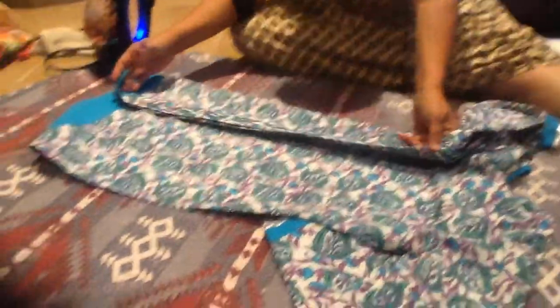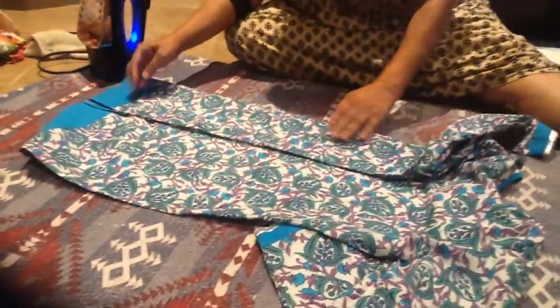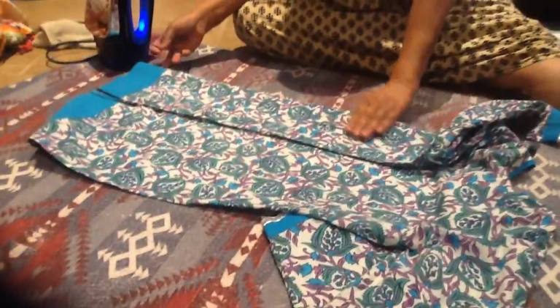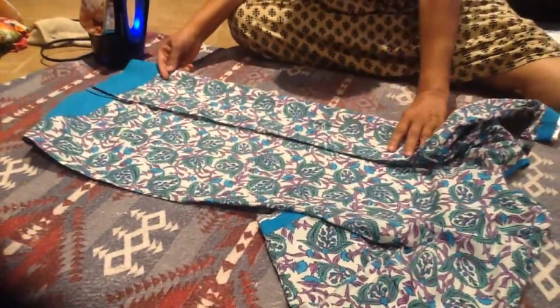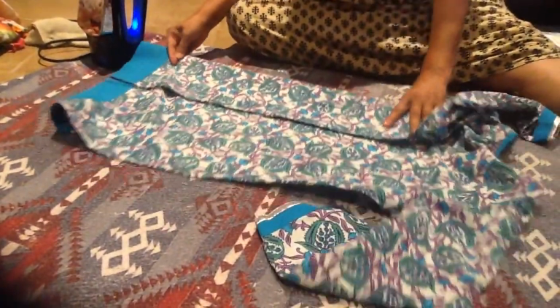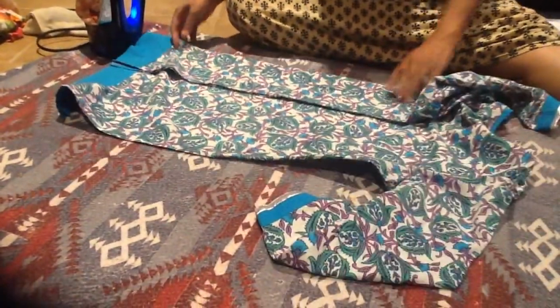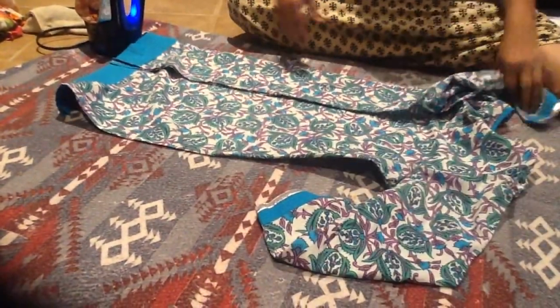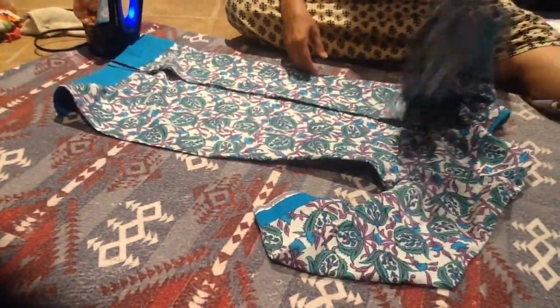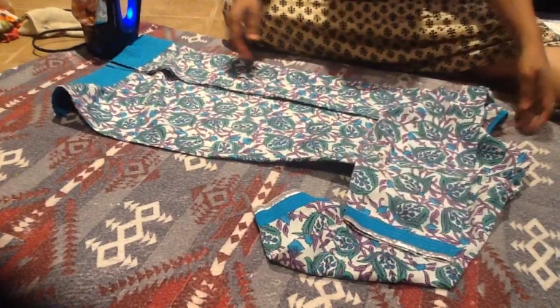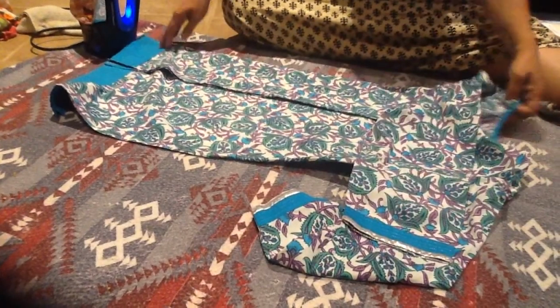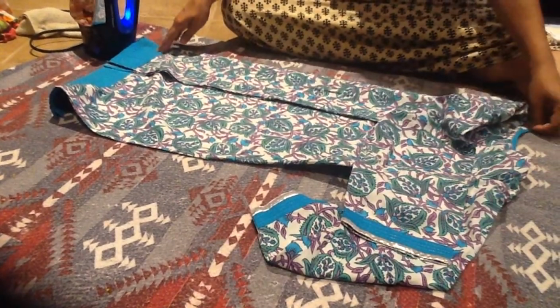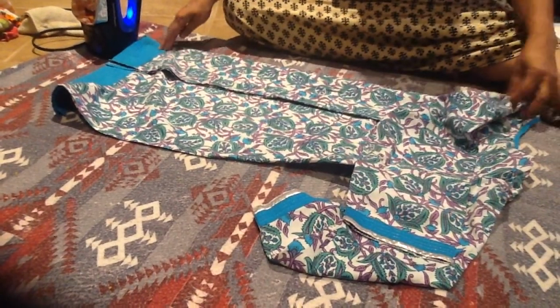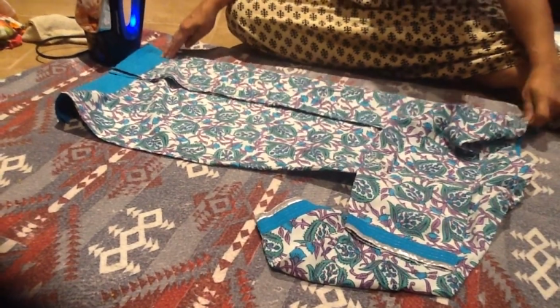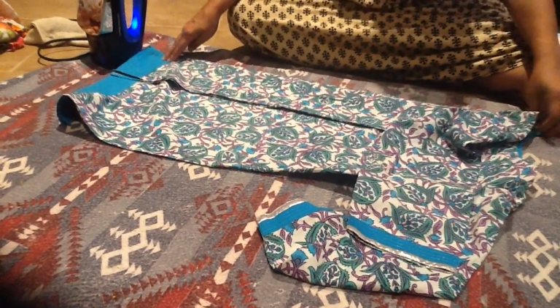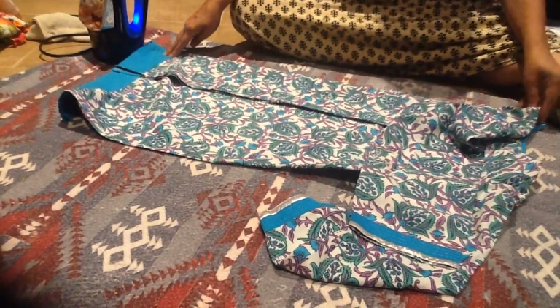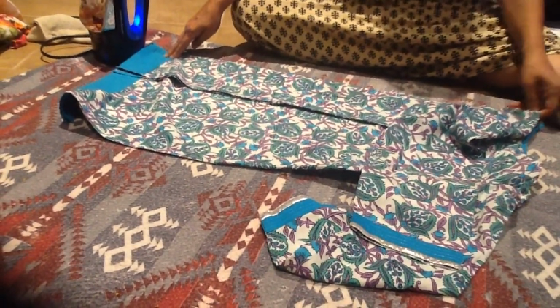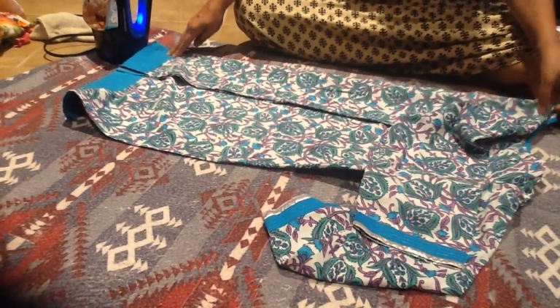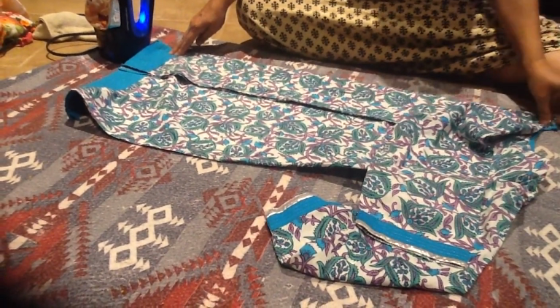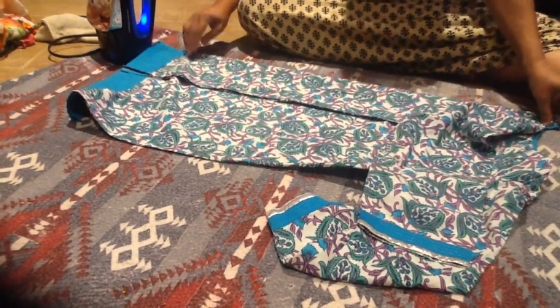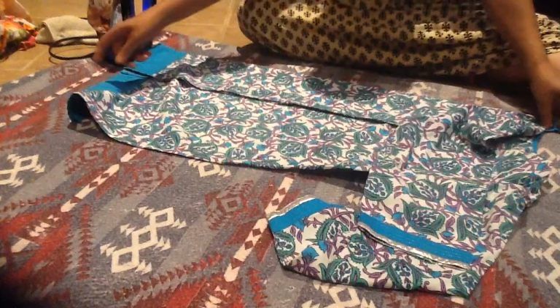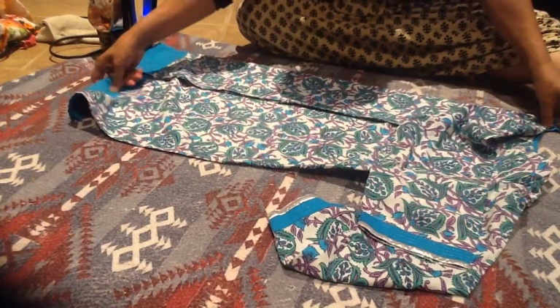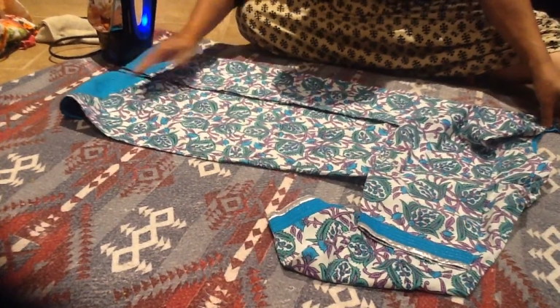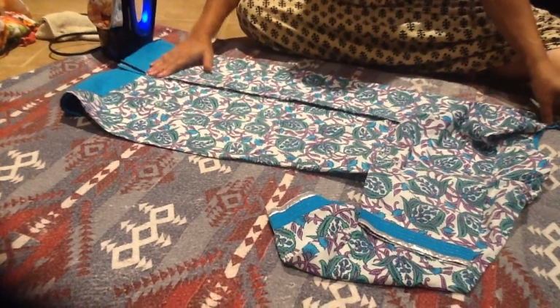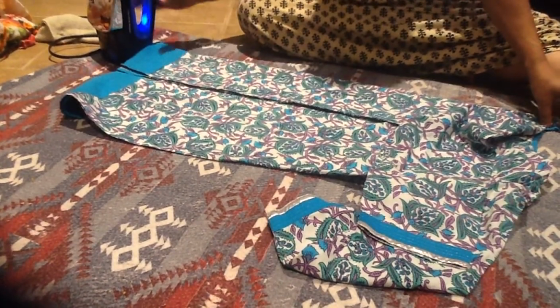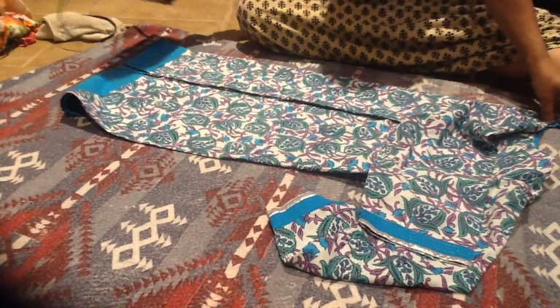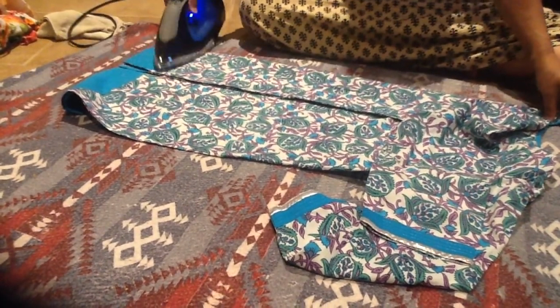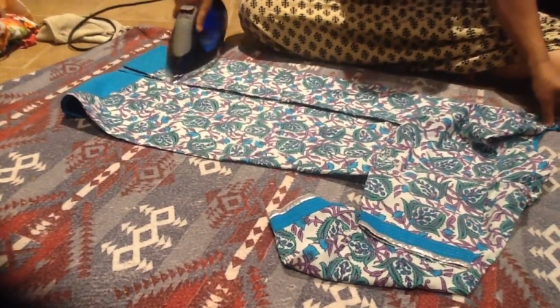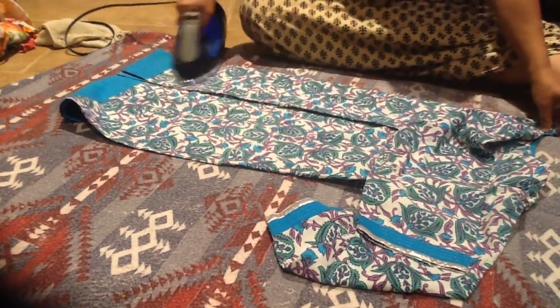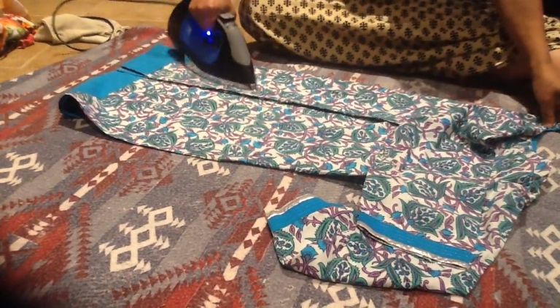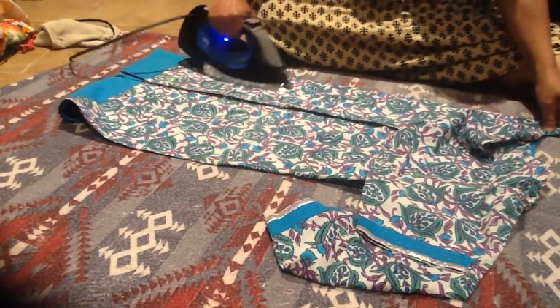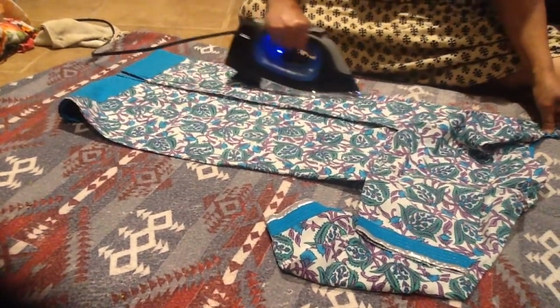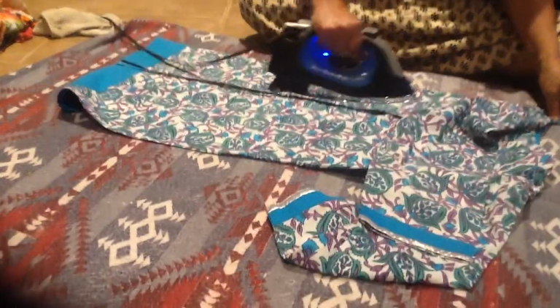That's it. From now on, you also try to use the steam iron and keep your clothes neat, tidy, and wrinkle-free. That's it.